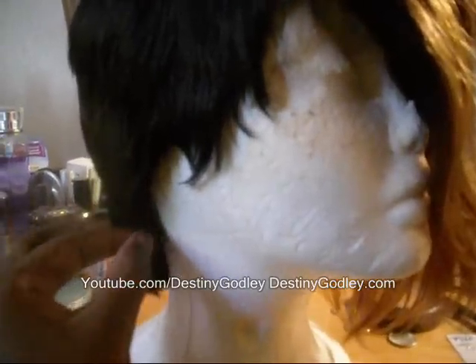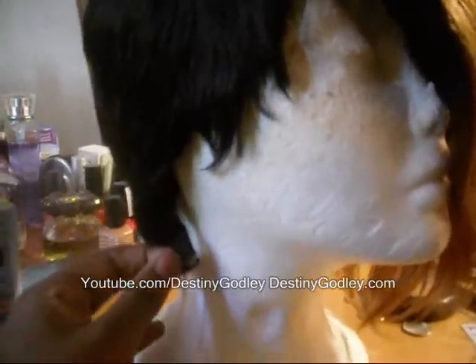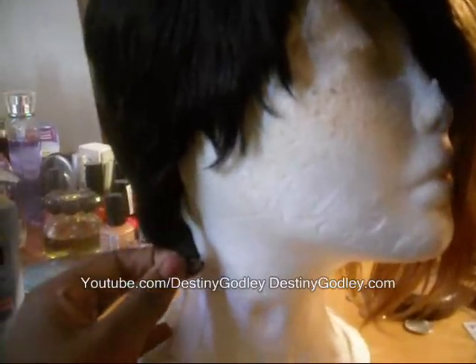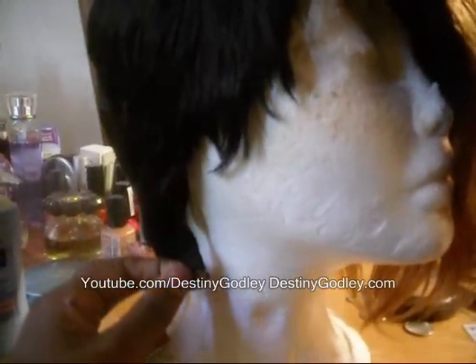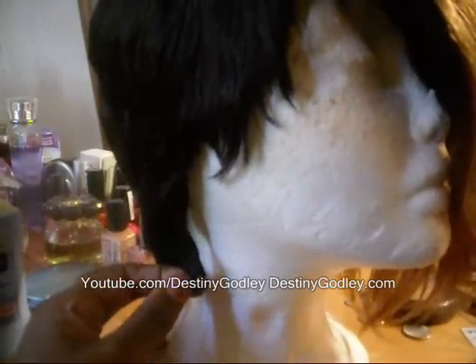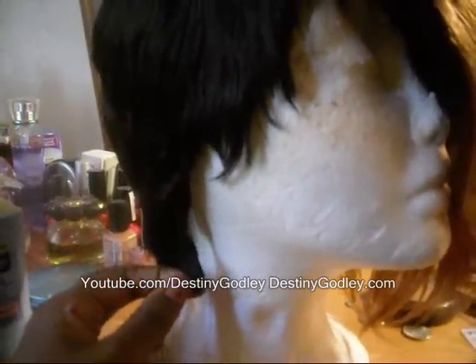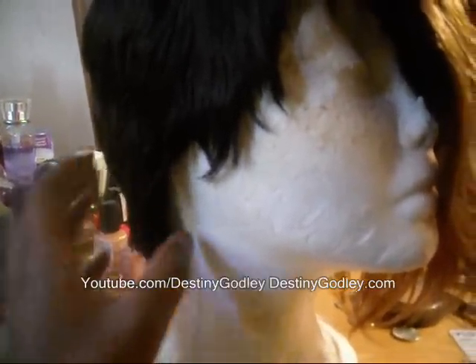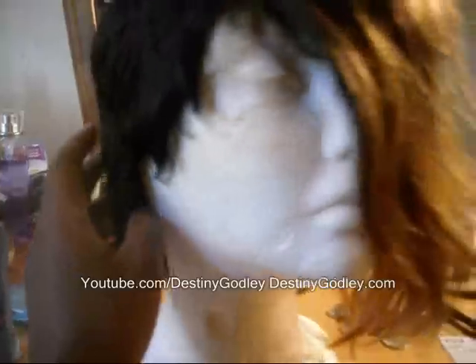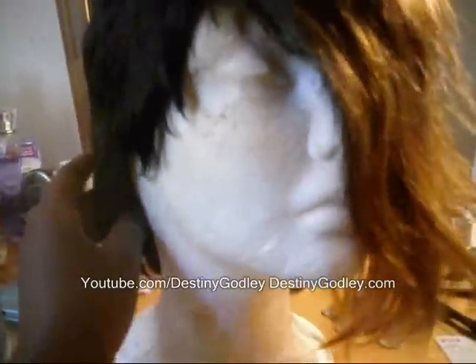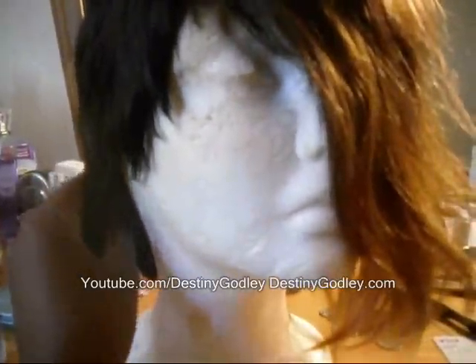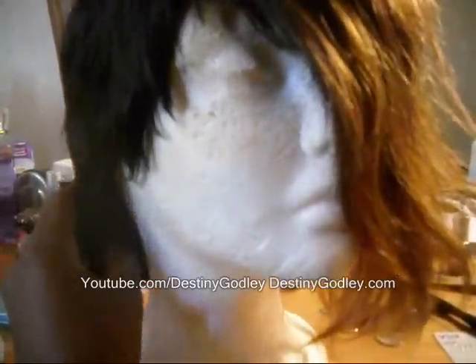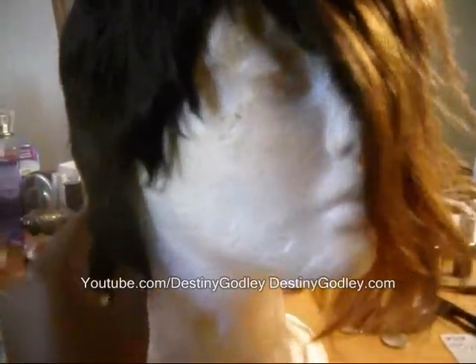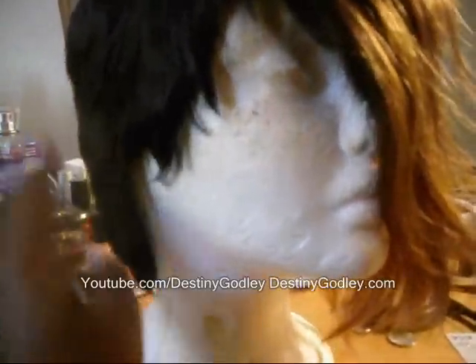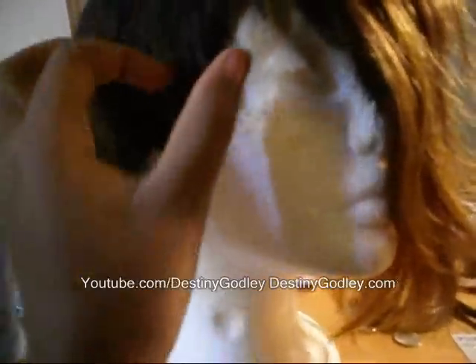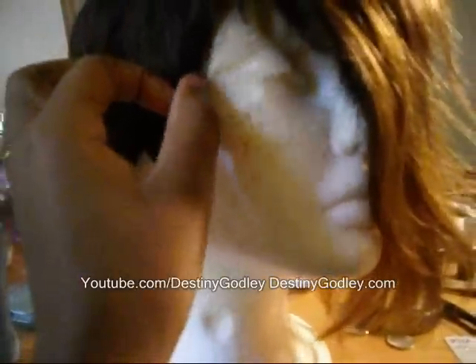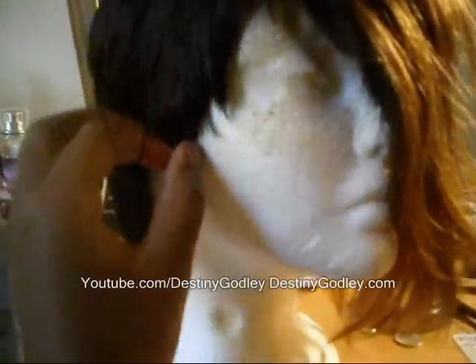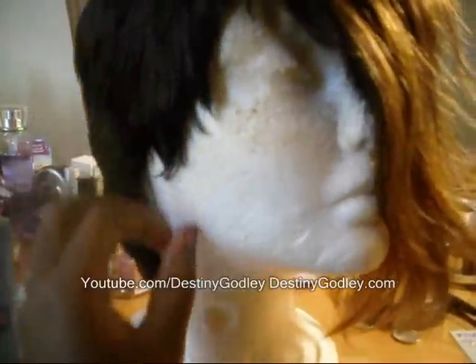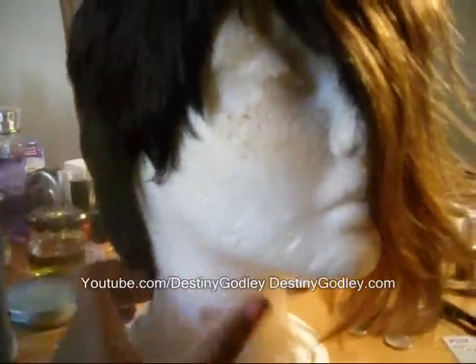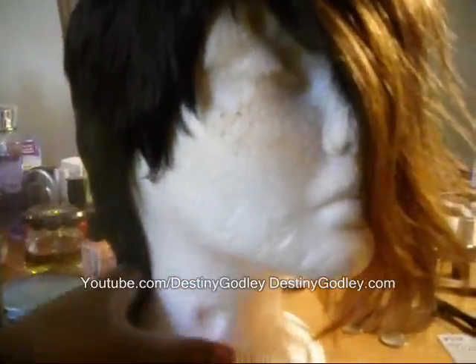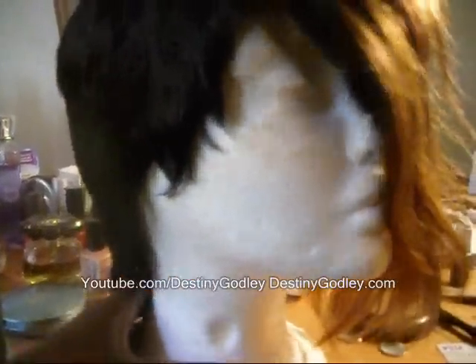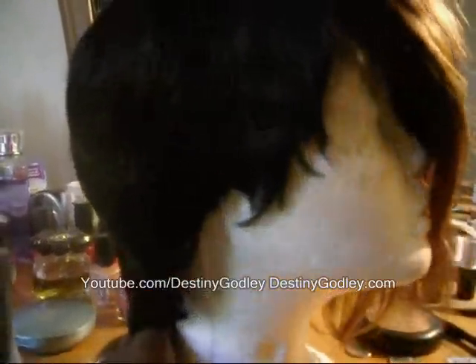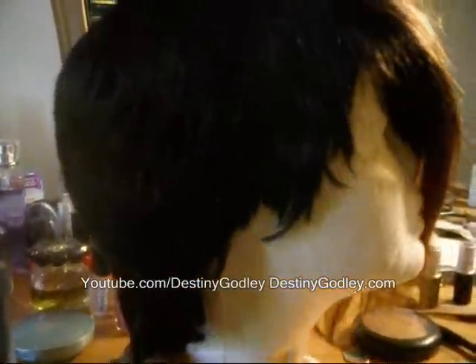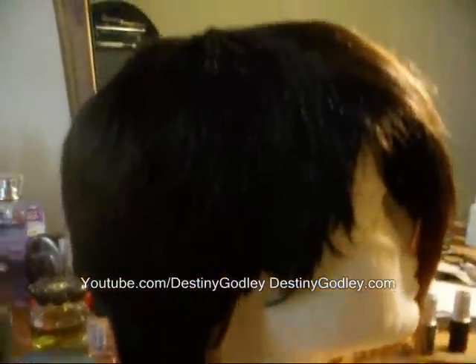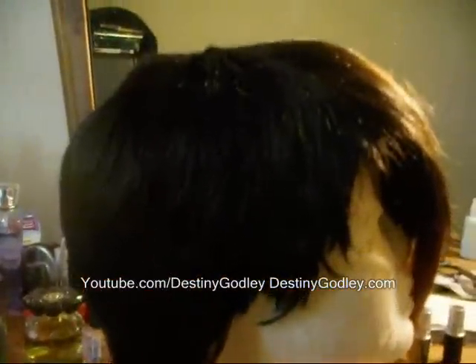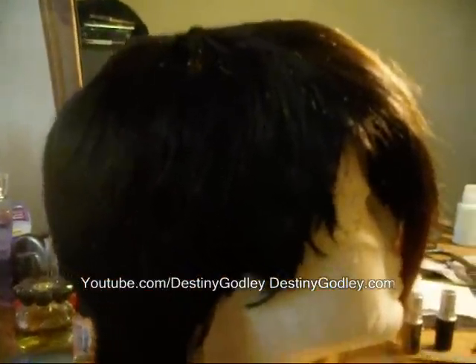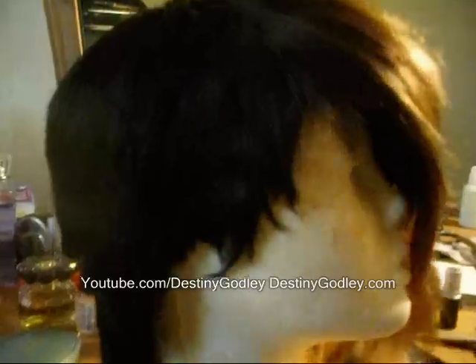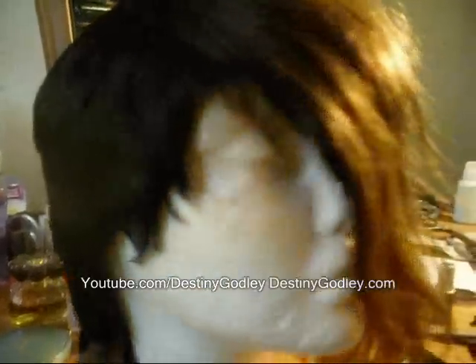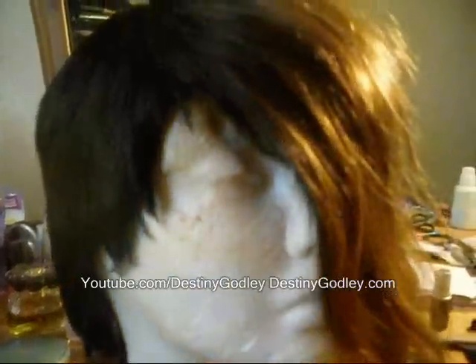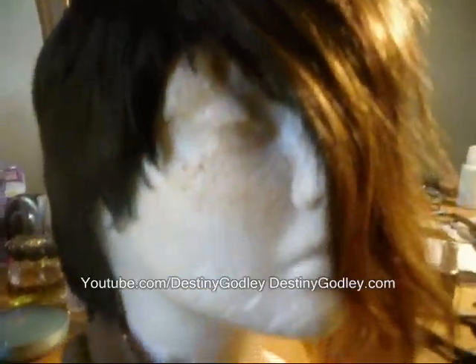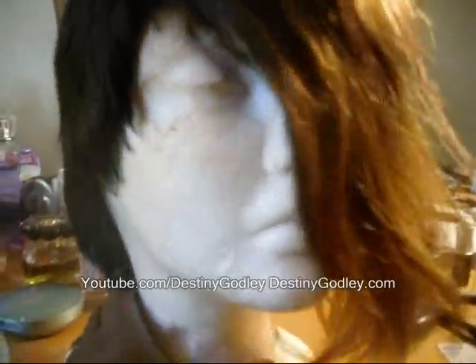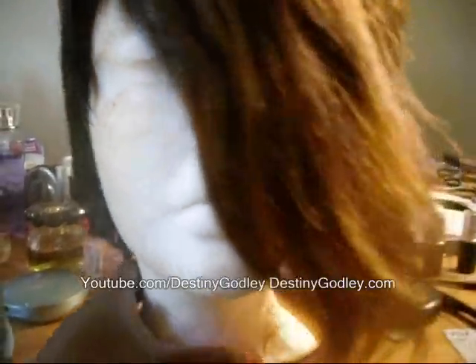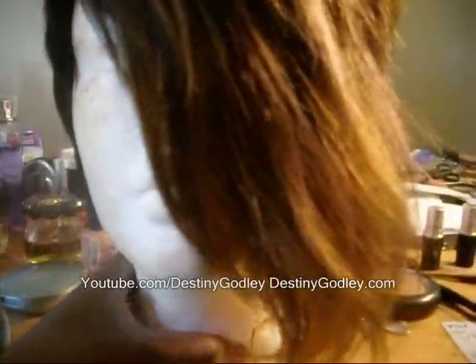It has straps, no clips, it's tapered, it's light, and I just thought I'd show you a little bit more.